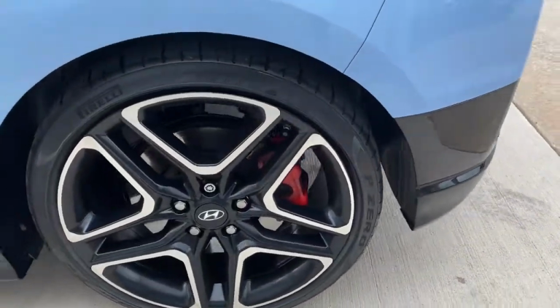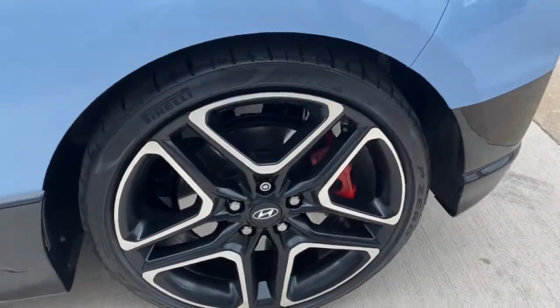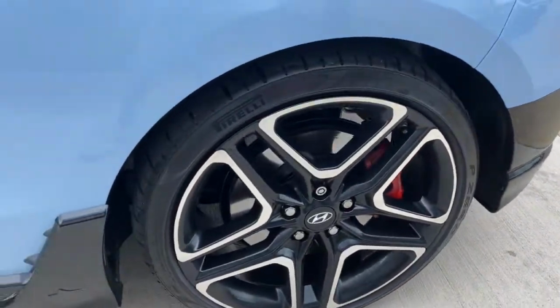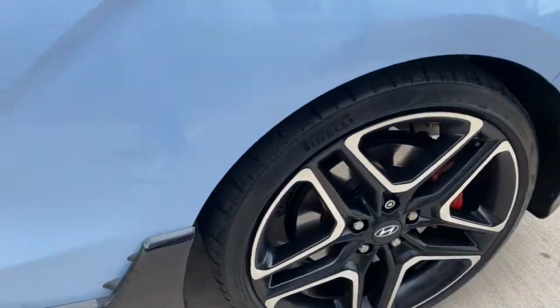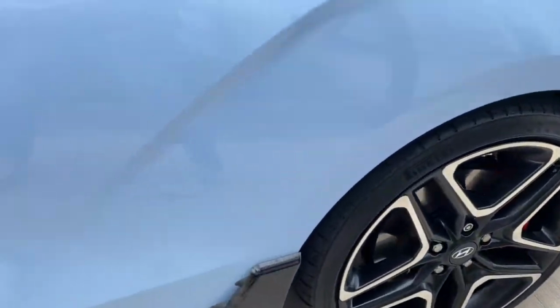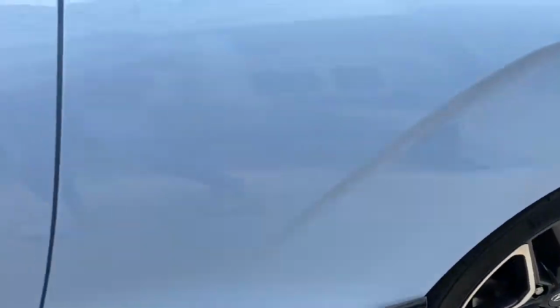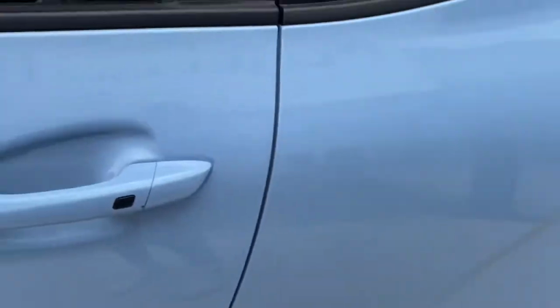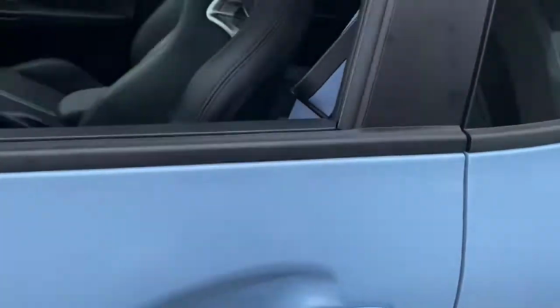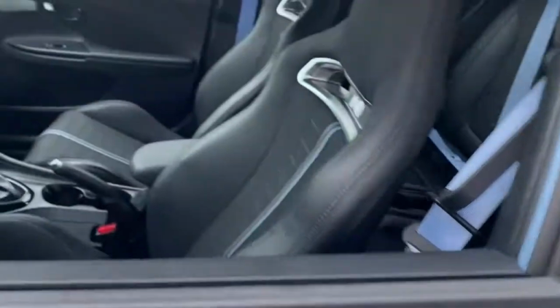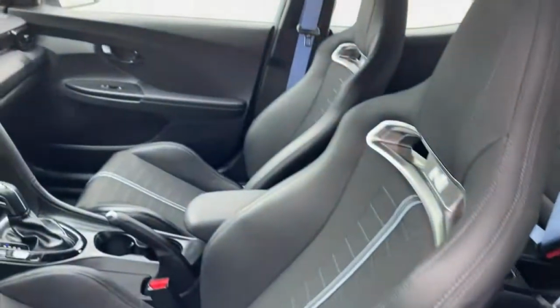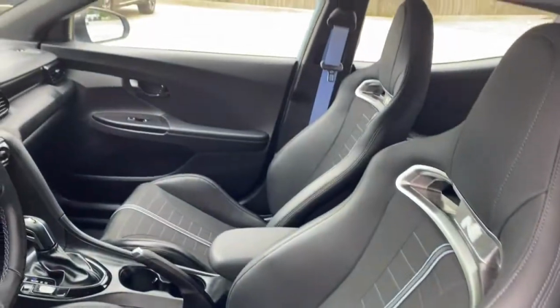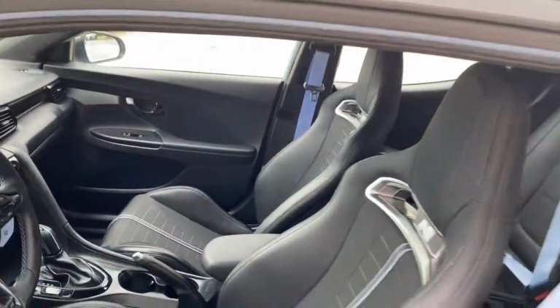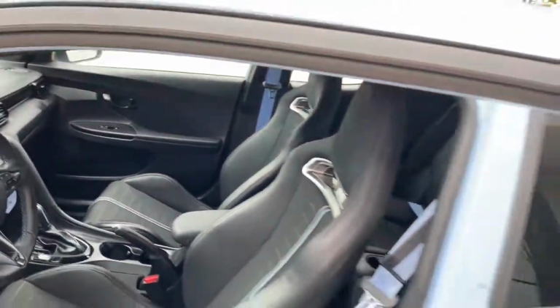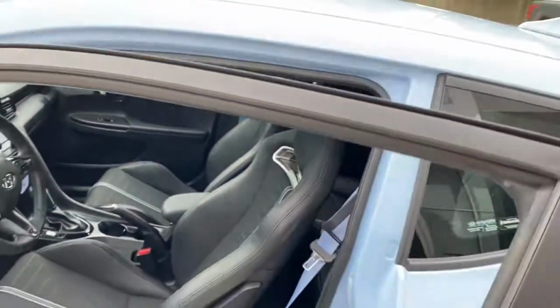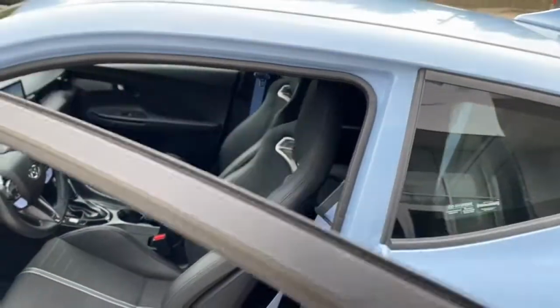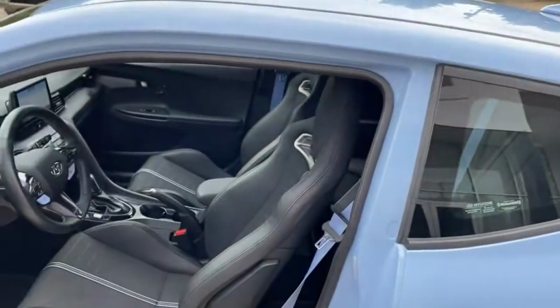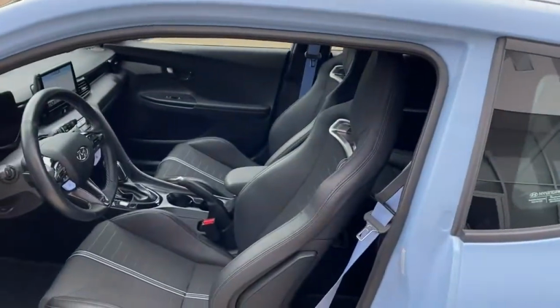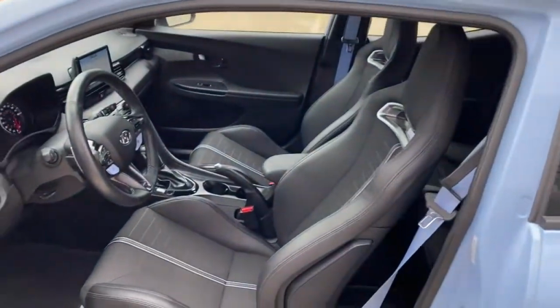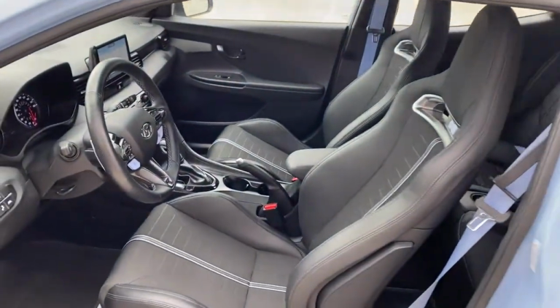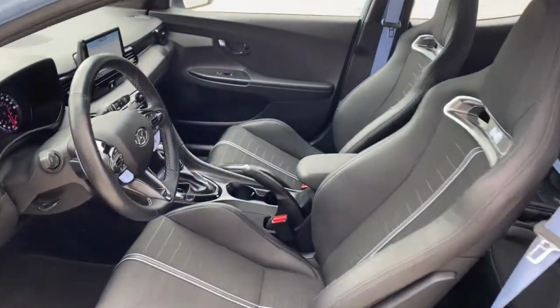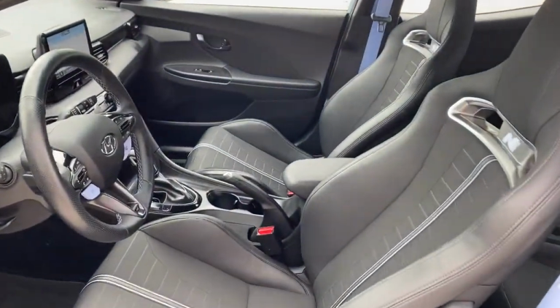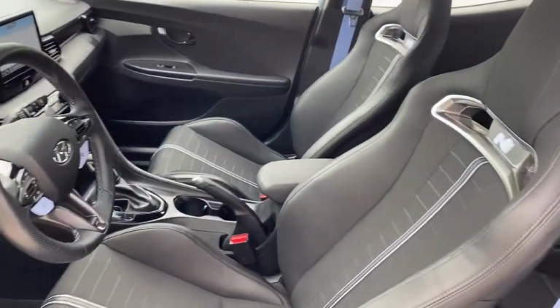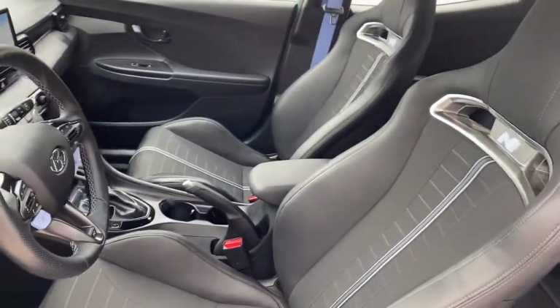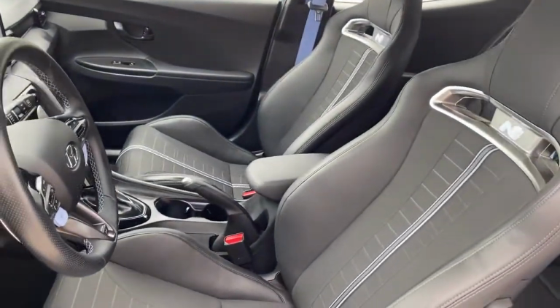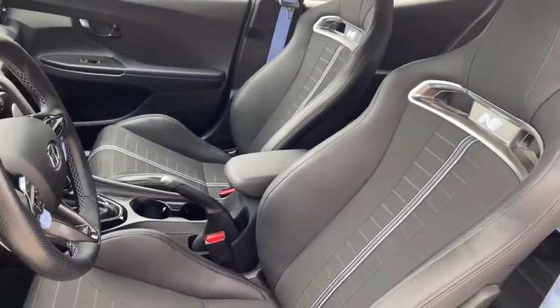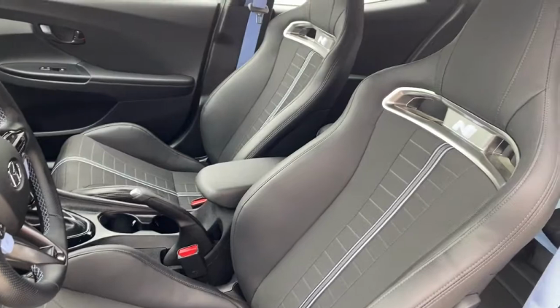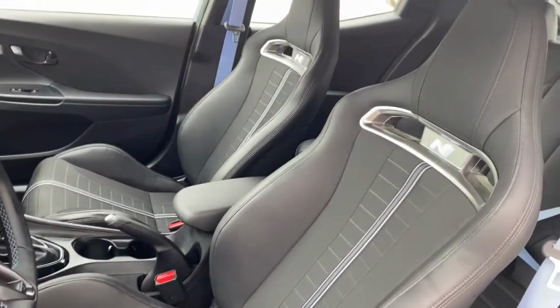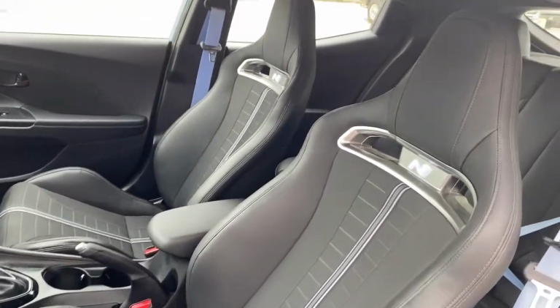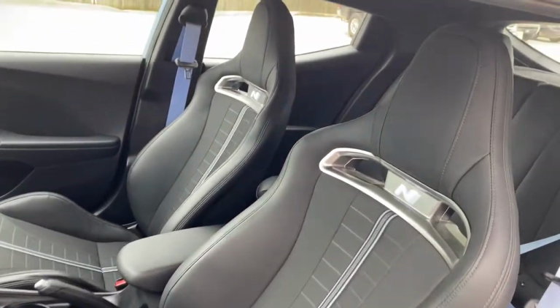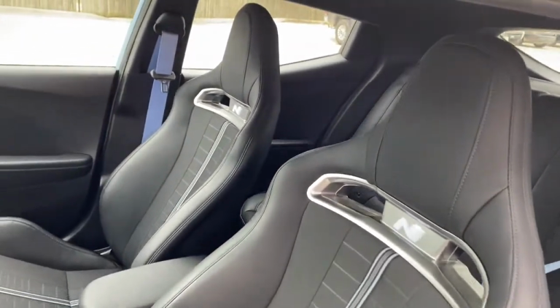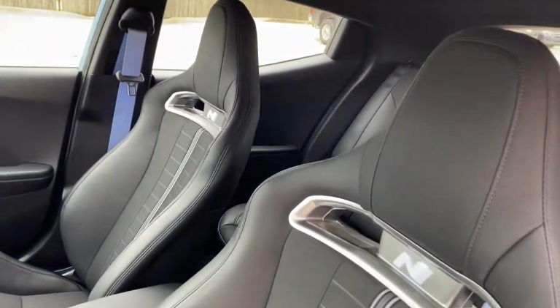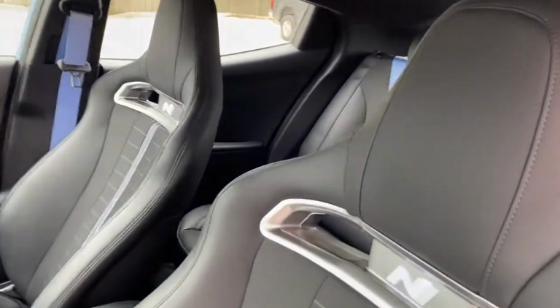Feel your heart racing with excitement when you accelerate in this Veloster N. Treat yourself to a test drive today. Our staff will toss you the keys and give you an outstanding customer experience.